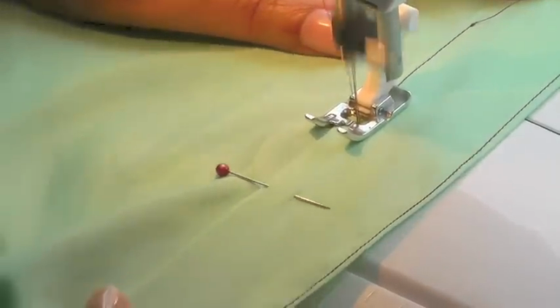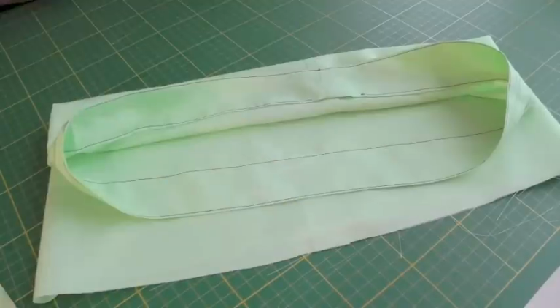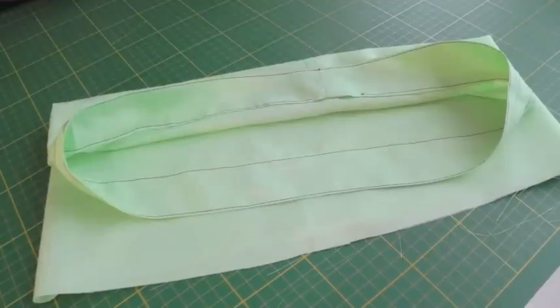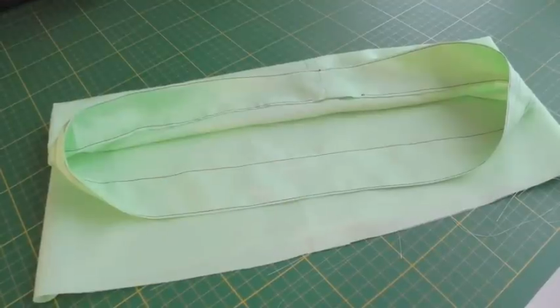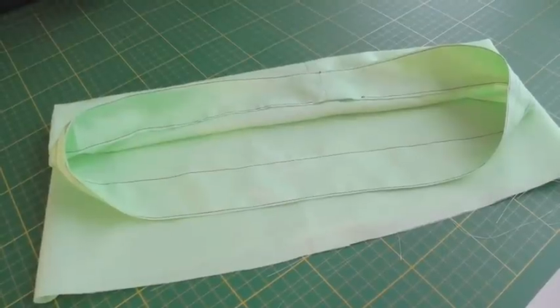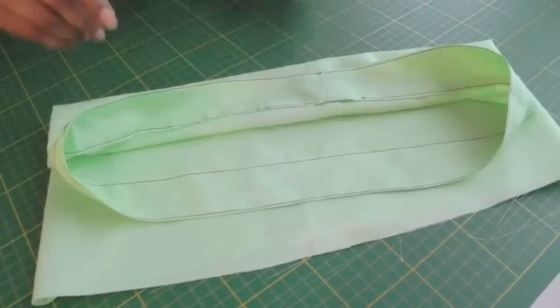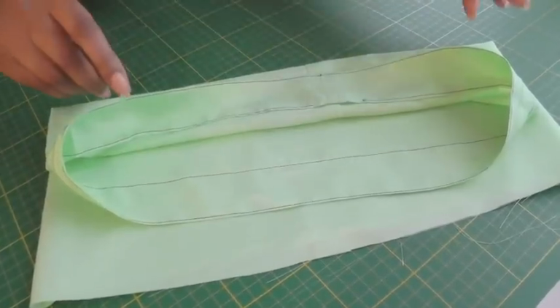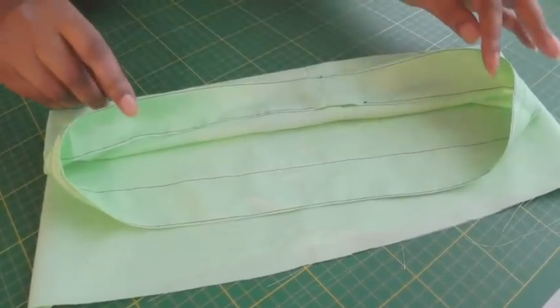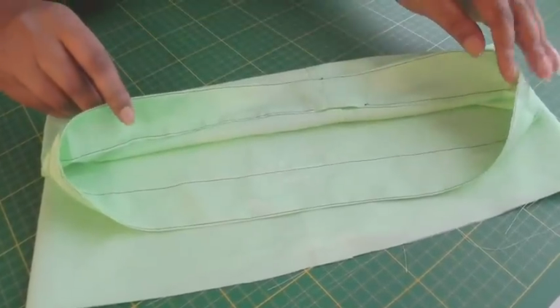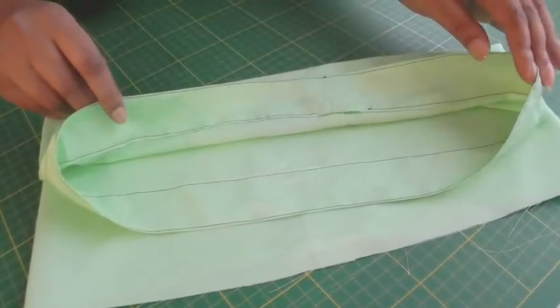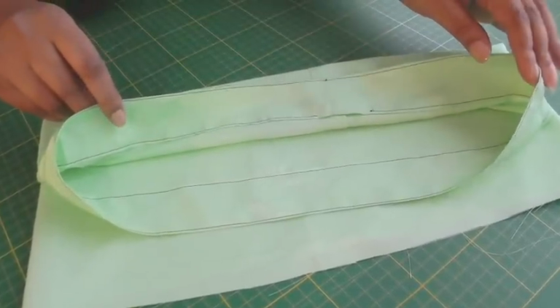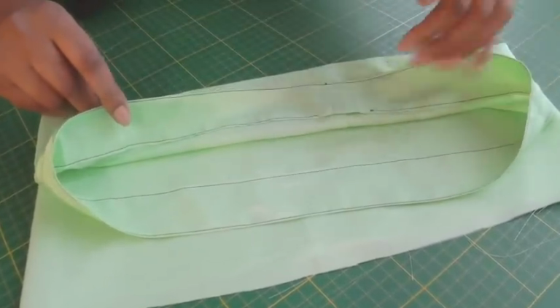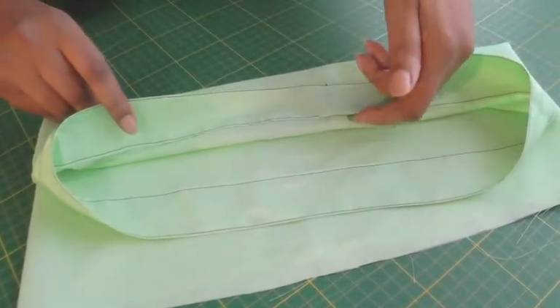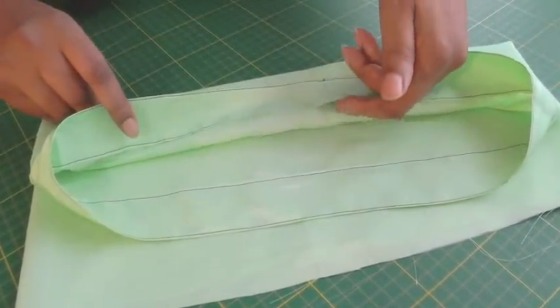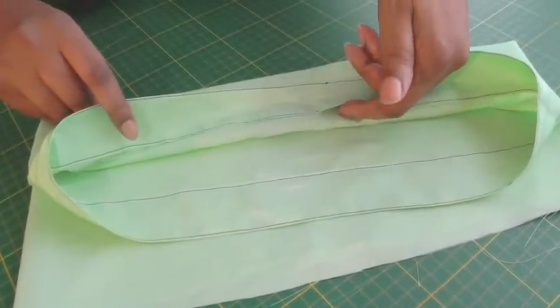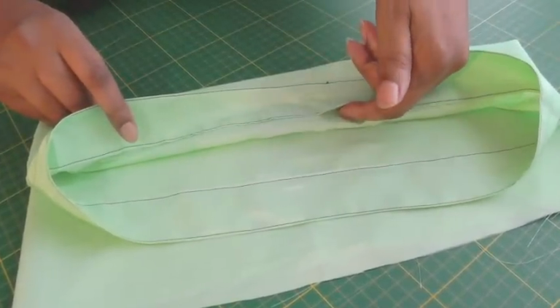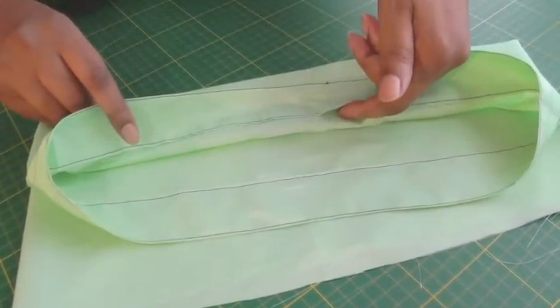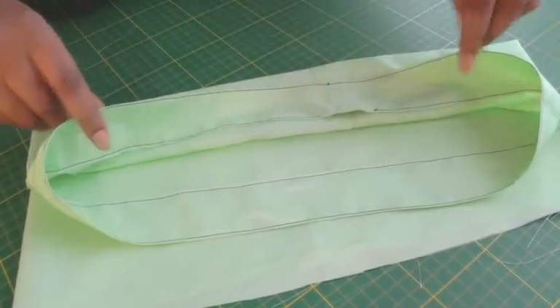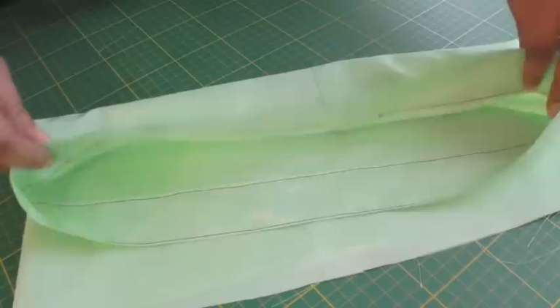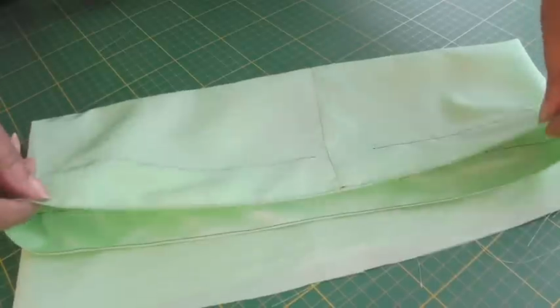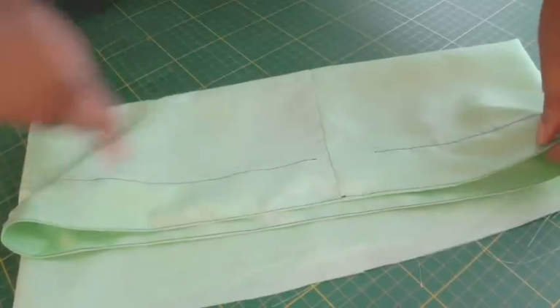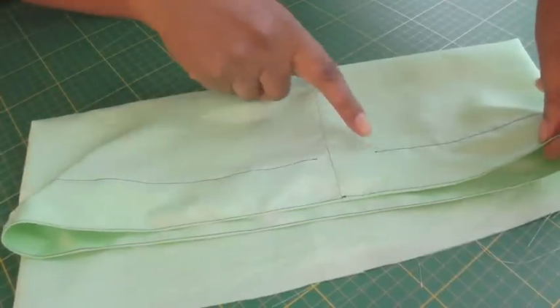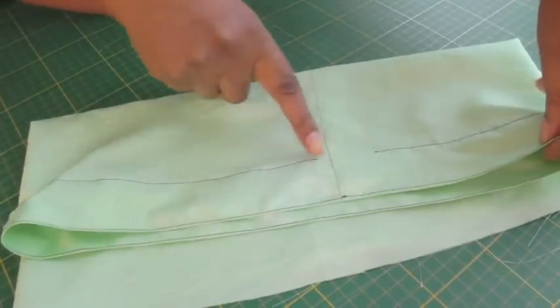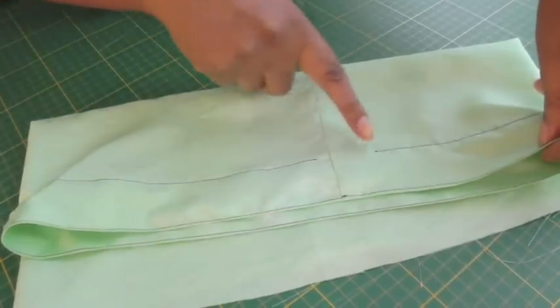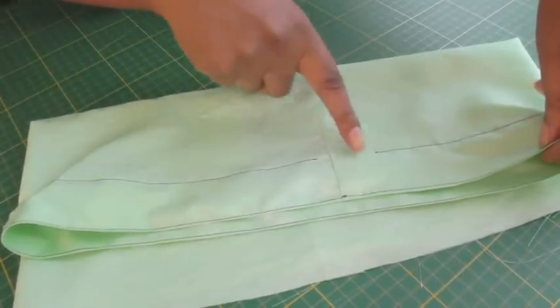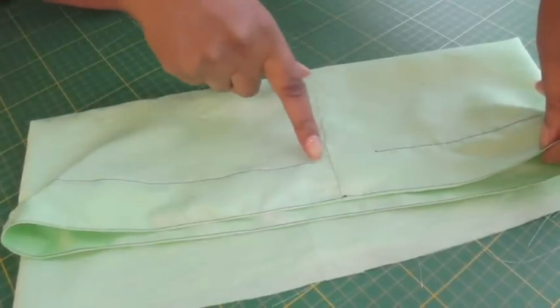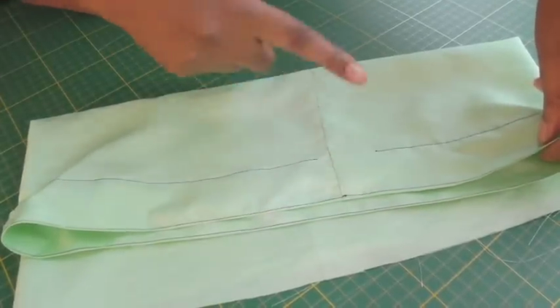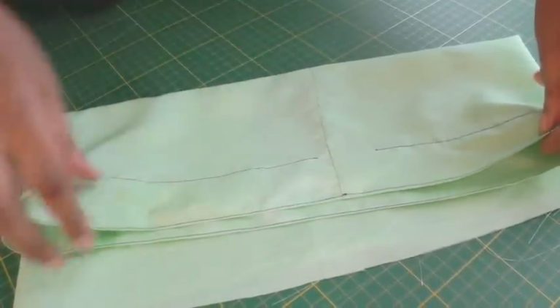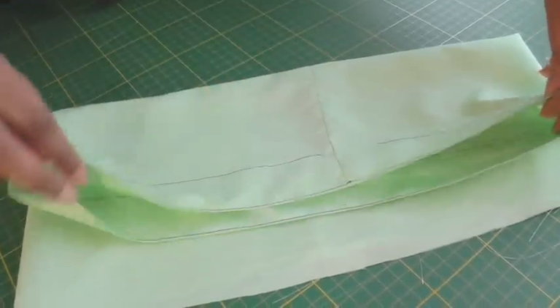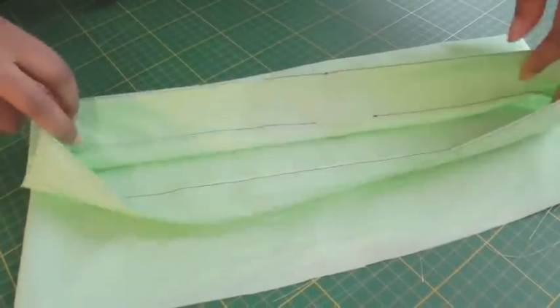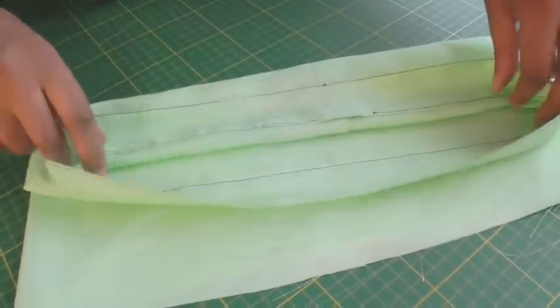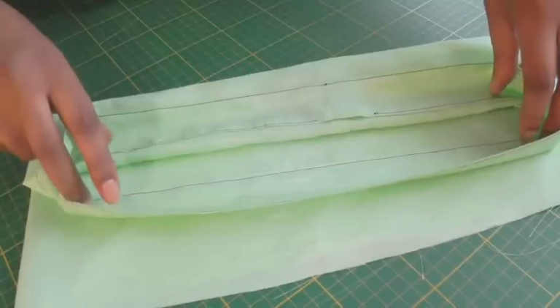I've now sewn the casing and this is what it looks like. This is the wrong side with the opening to insert the elastic, and there's the right side which will be finished off with stitching once the elastic has gone inside.